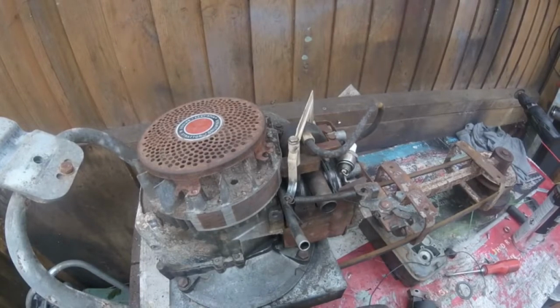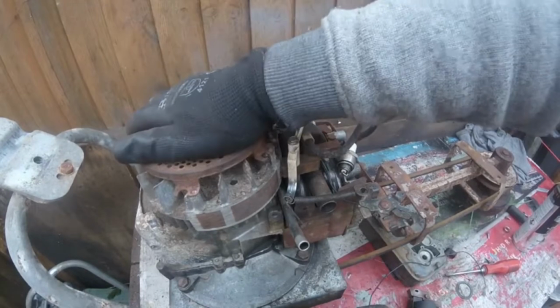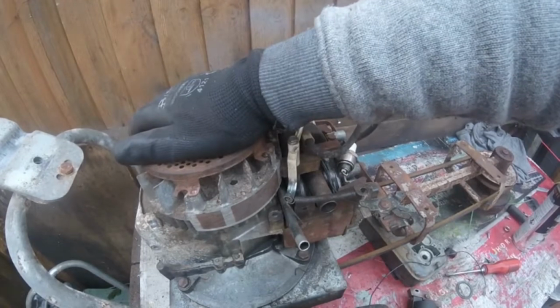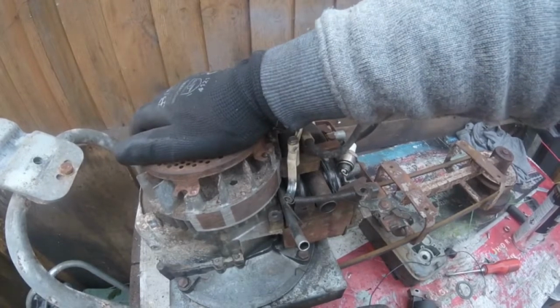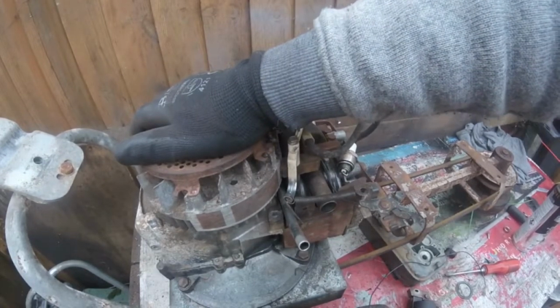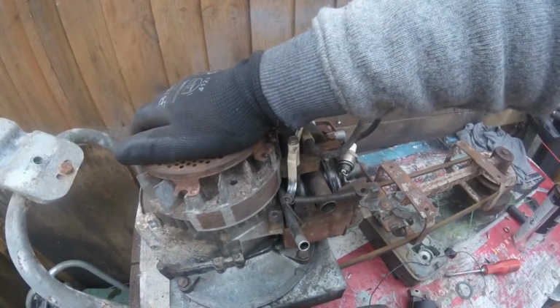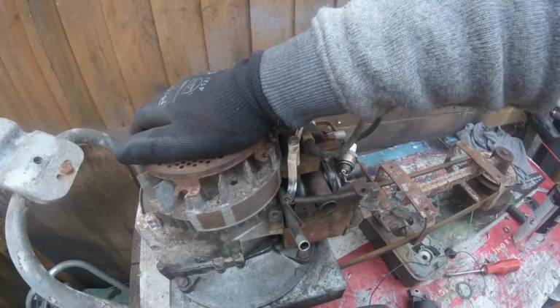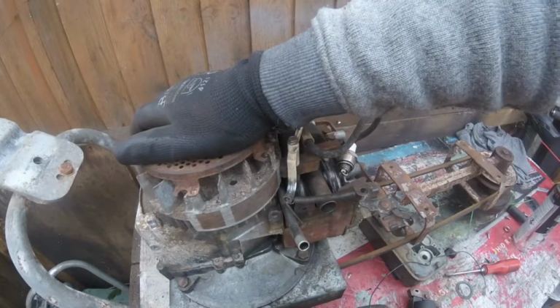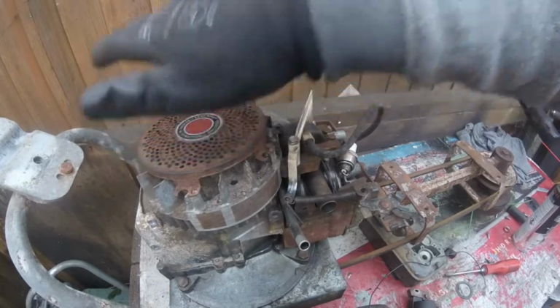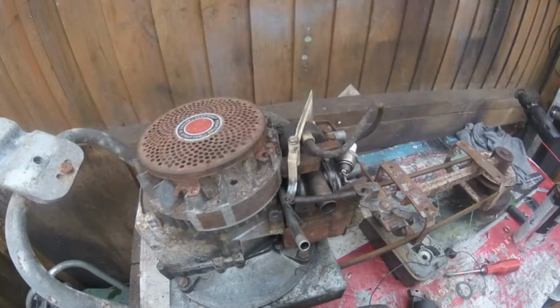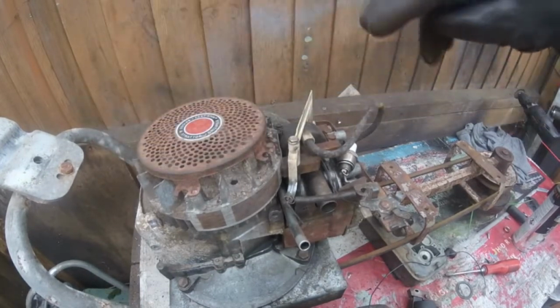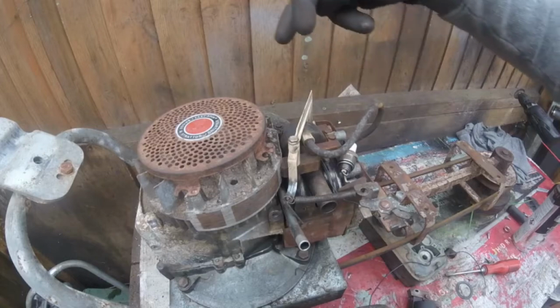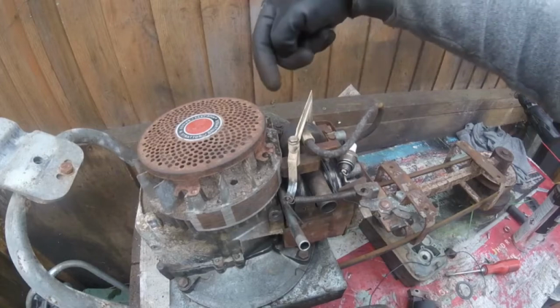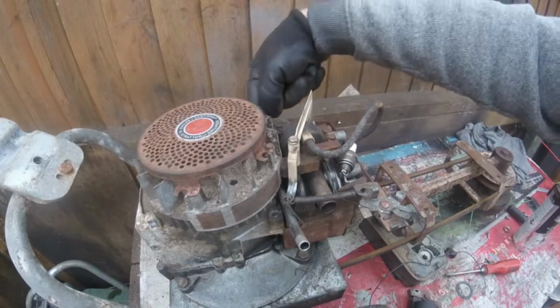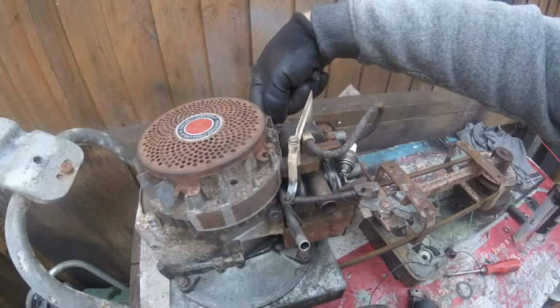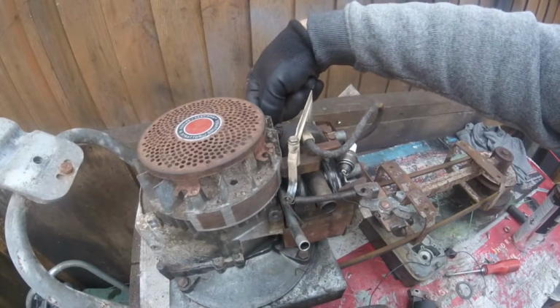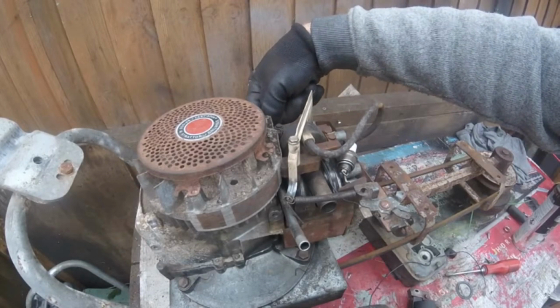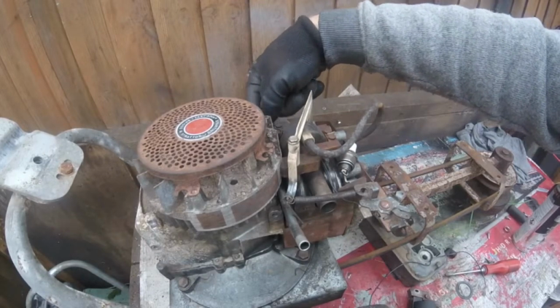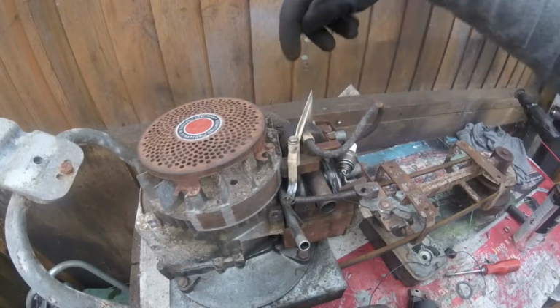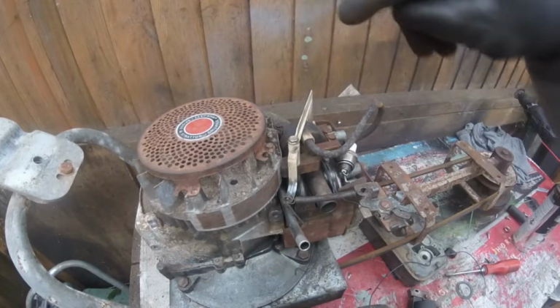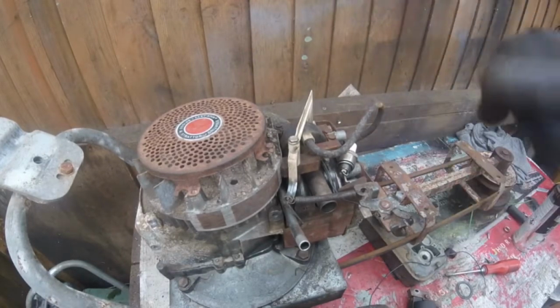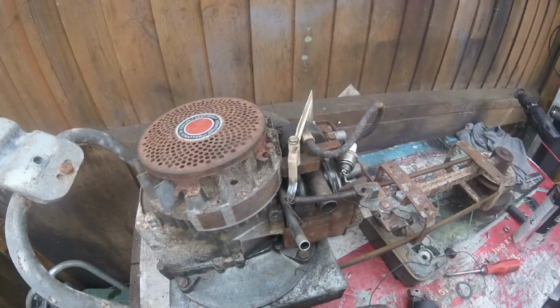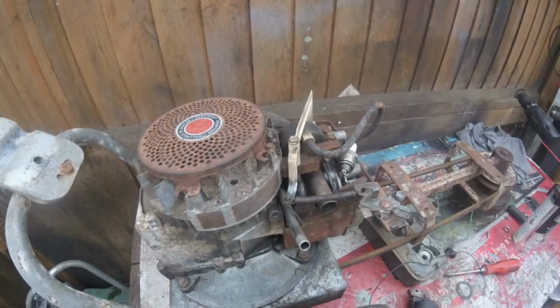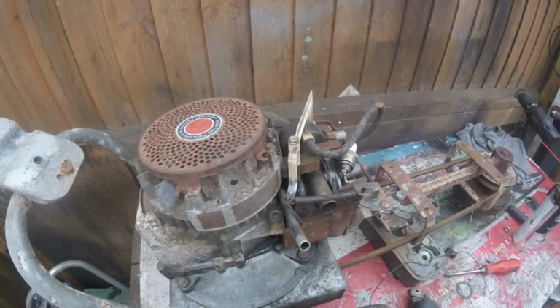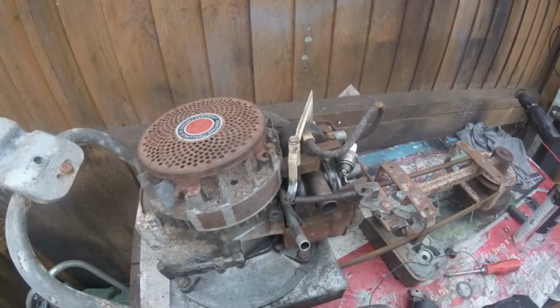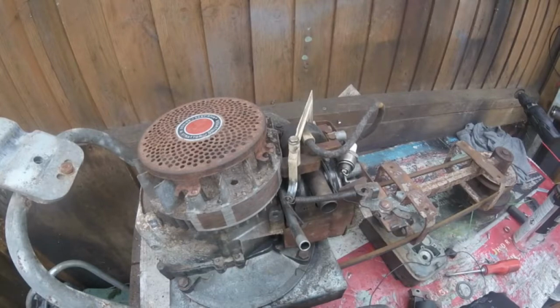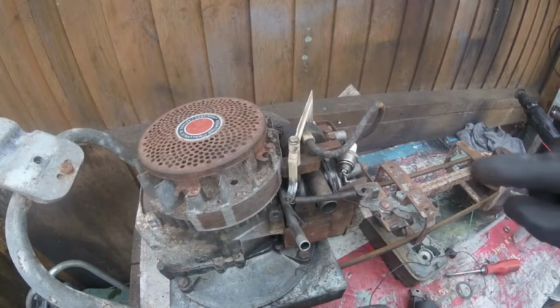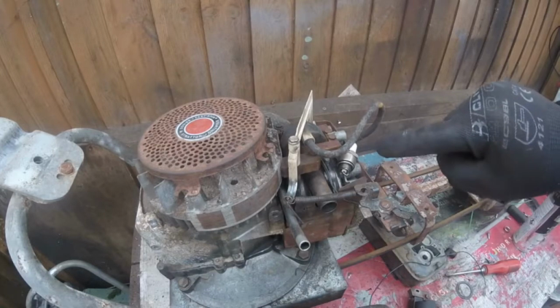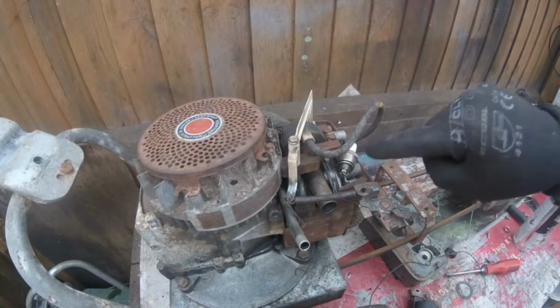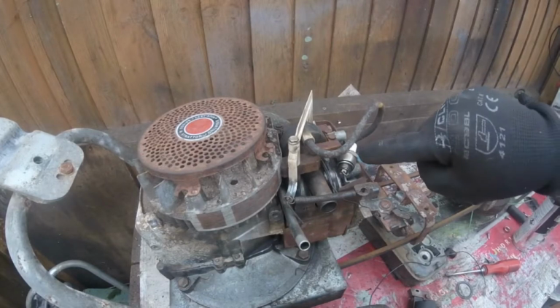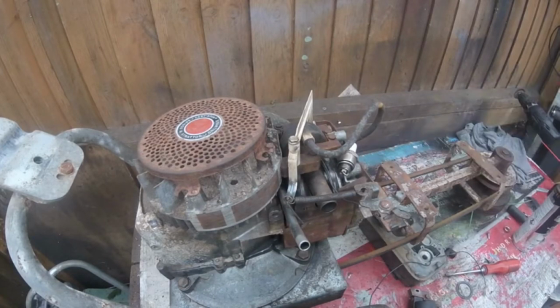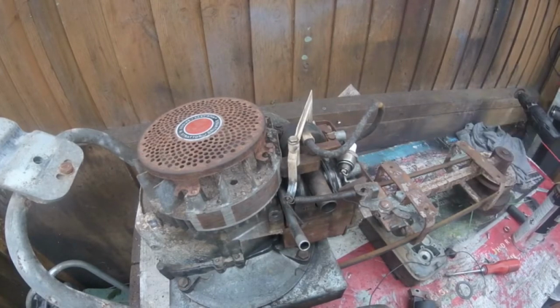I'm not going to muck around taking the flywheel off, because all I'm going to do is cut the wire when I show it to you and then I'm just going to swap the coils over, and we should have a spark at the end of it.